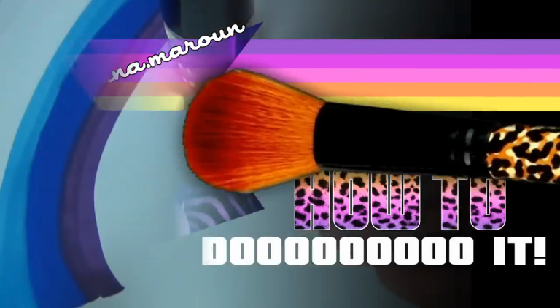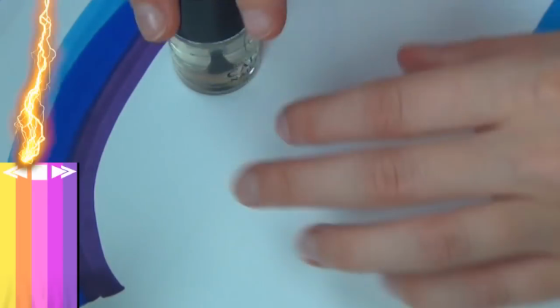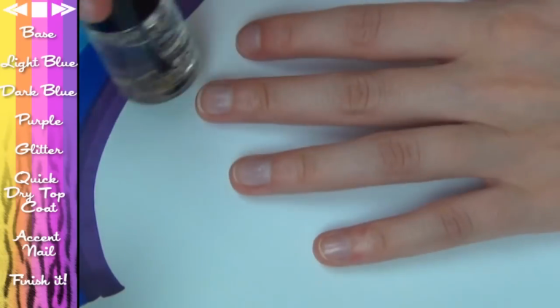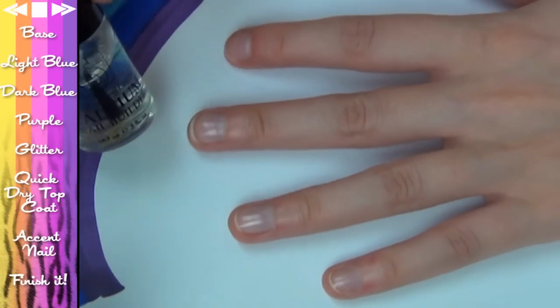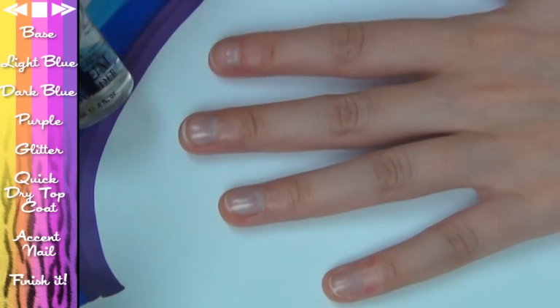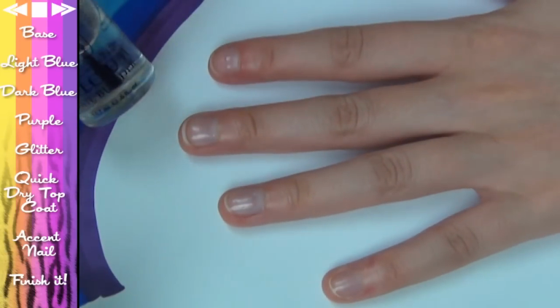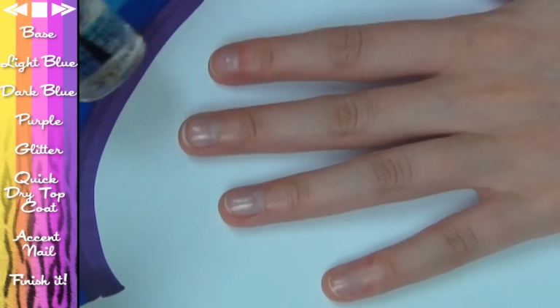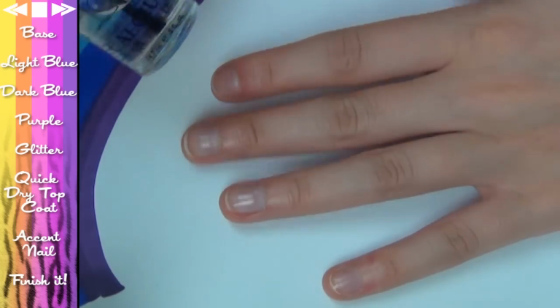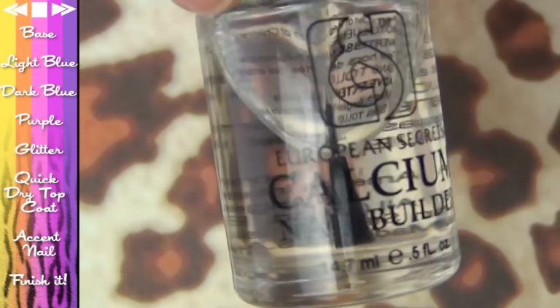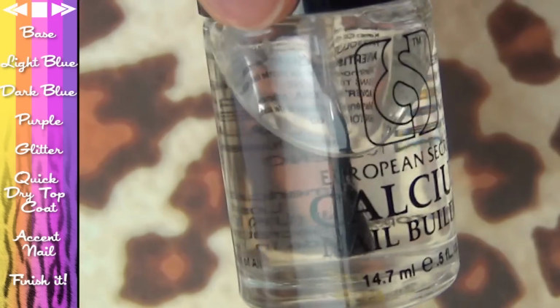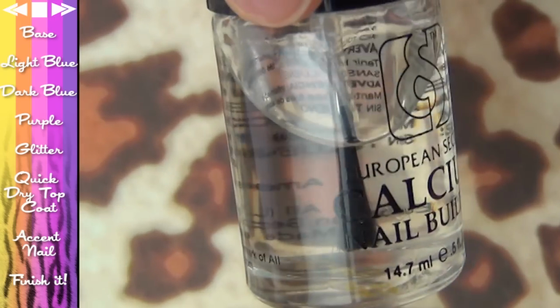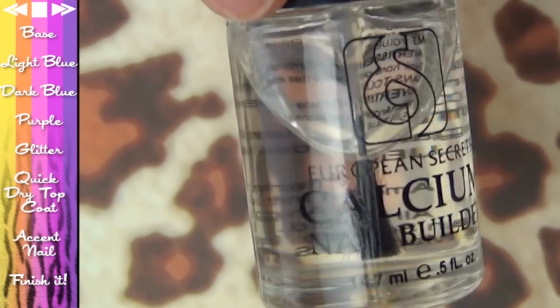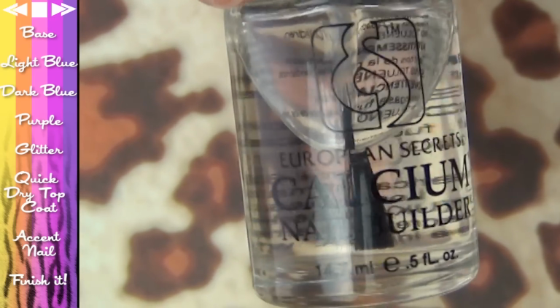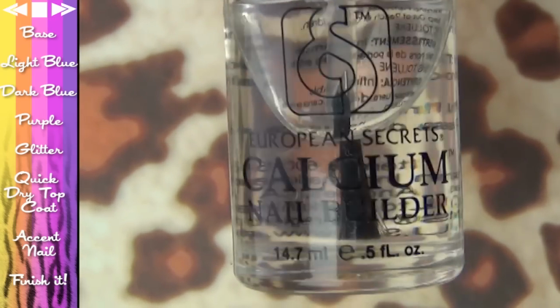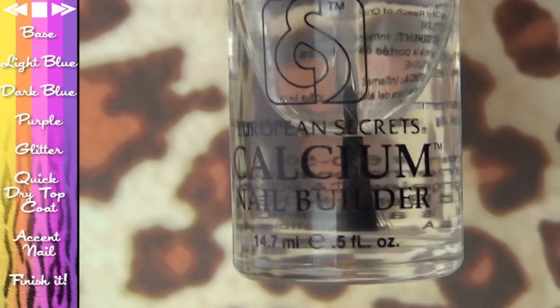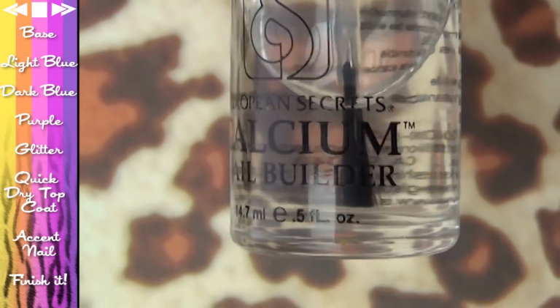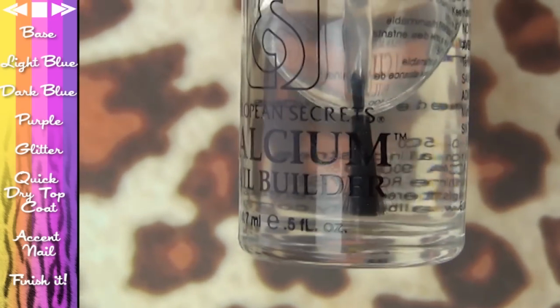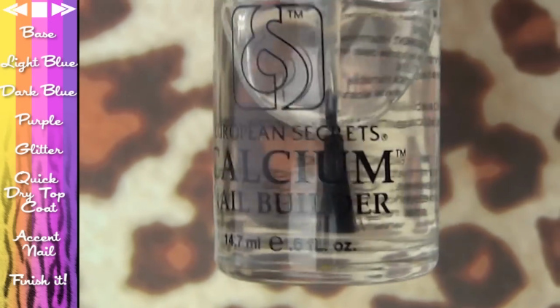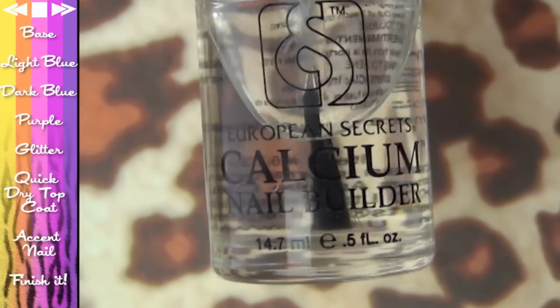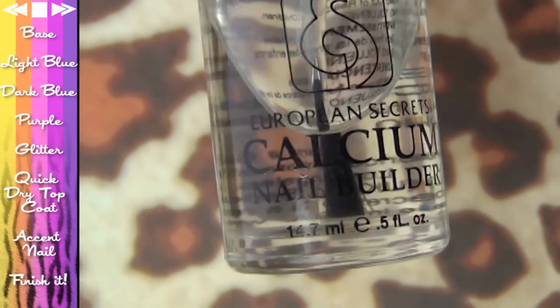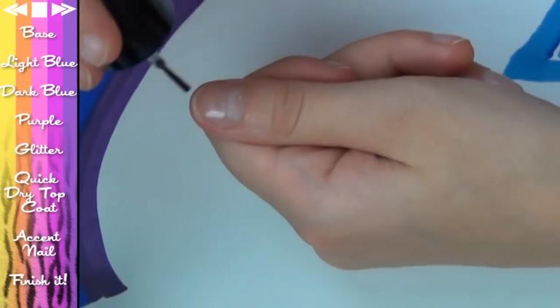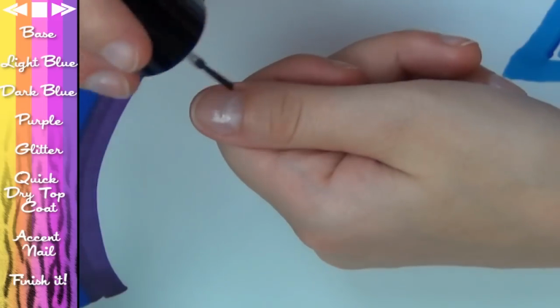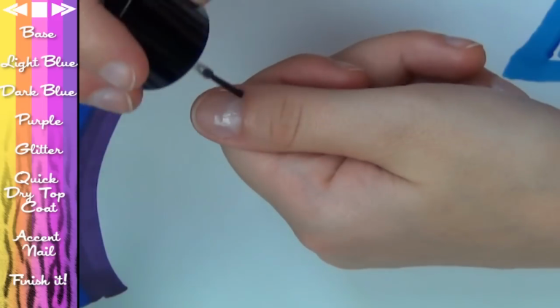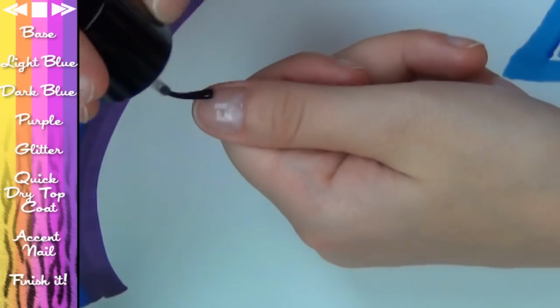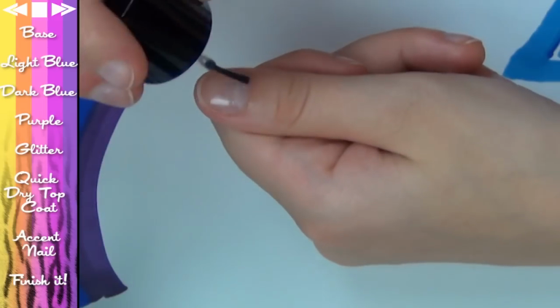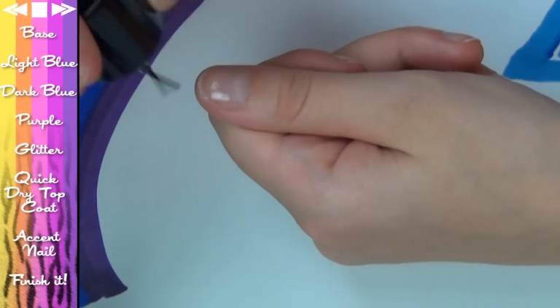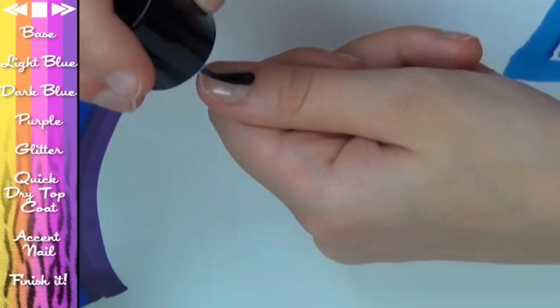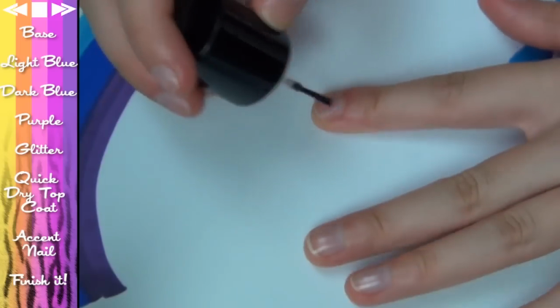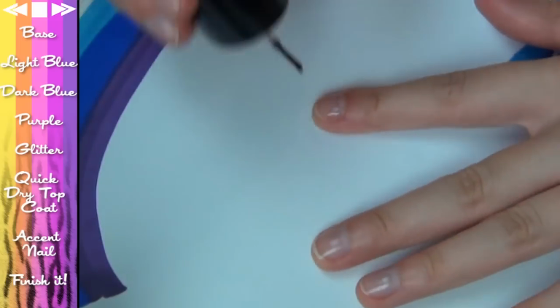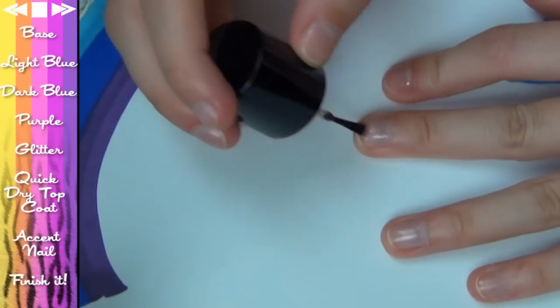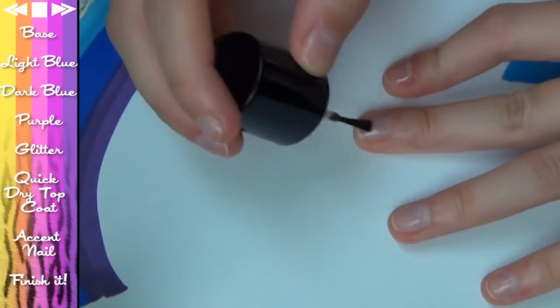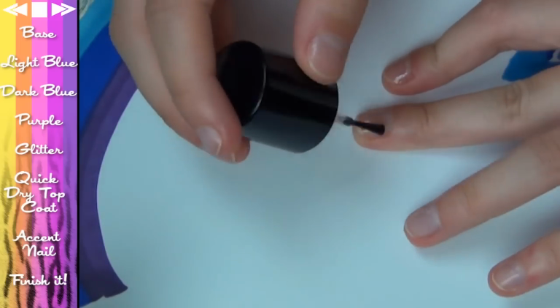So the first thing we do before we start is lay down our base coat. Because I need my nails to grow and be stronger, I'm using this European Secrets calcium nail builder. I got this at Sally's when I was in America, but you can use any base coat you like. Just apply a thin coat all over every single nail.